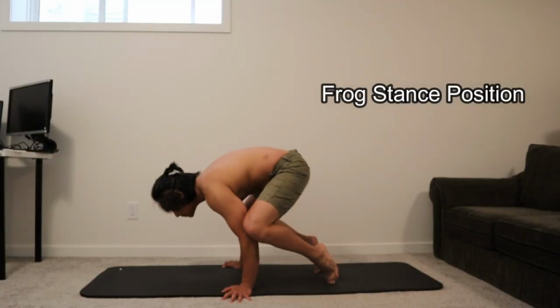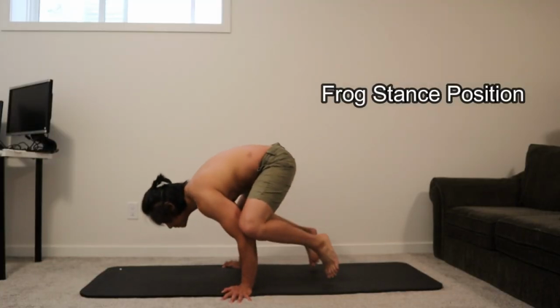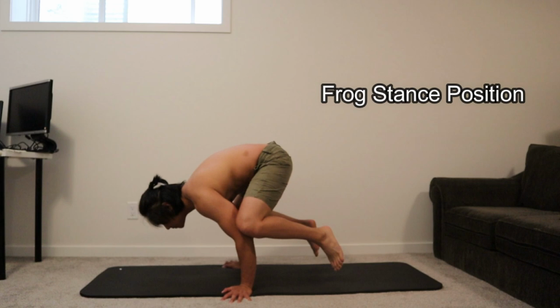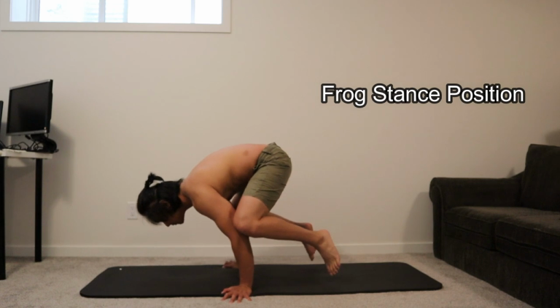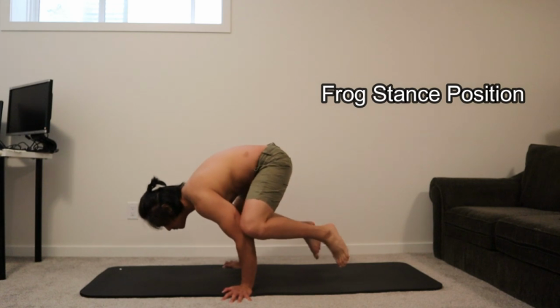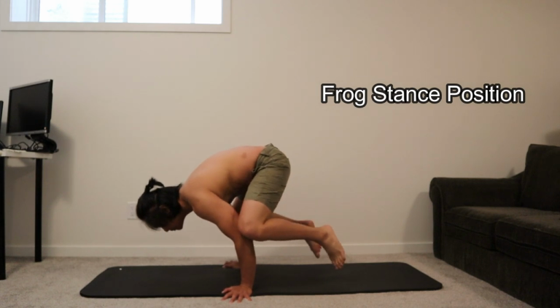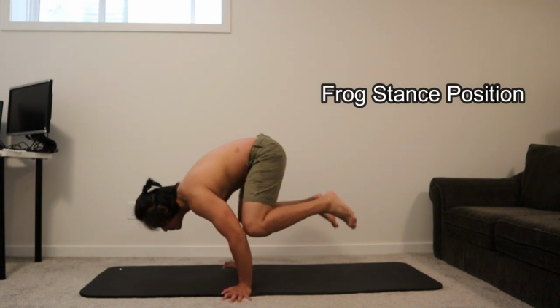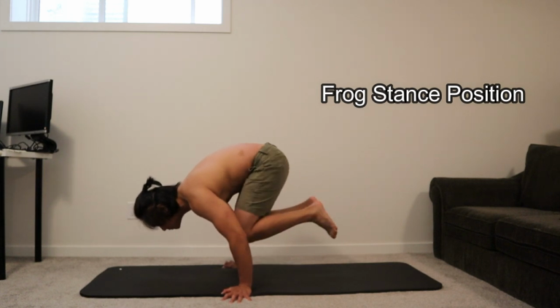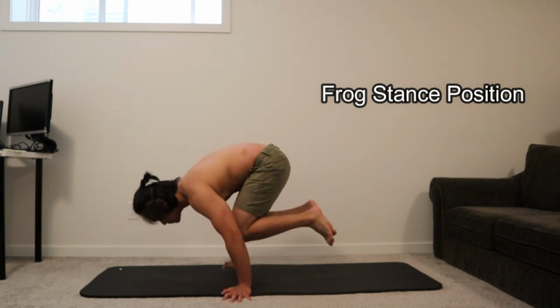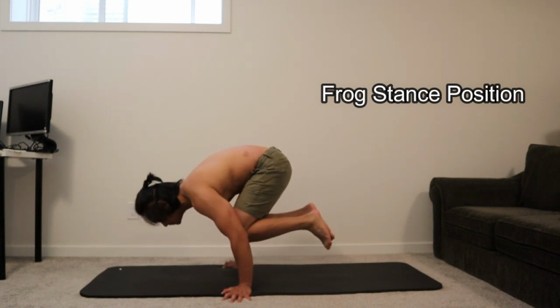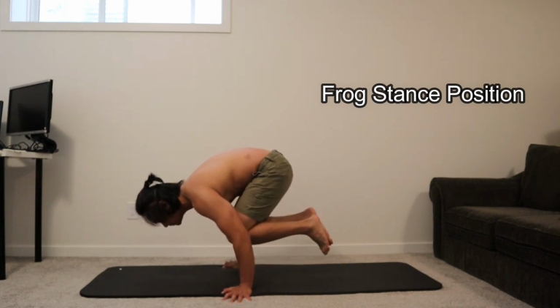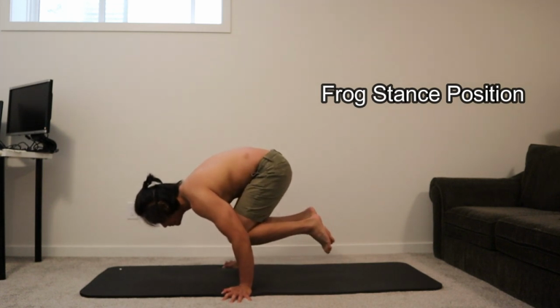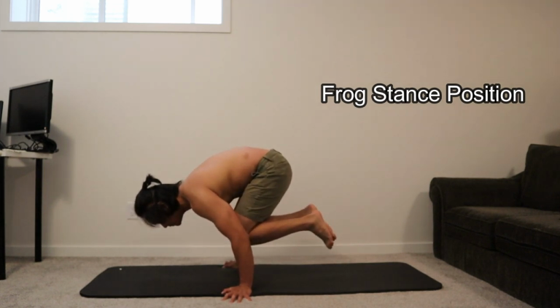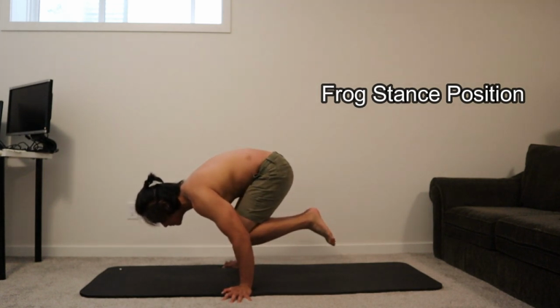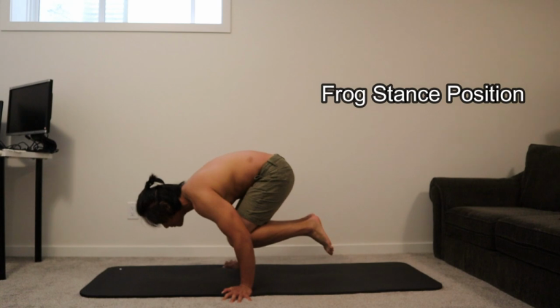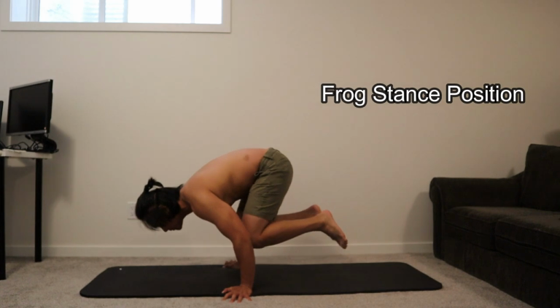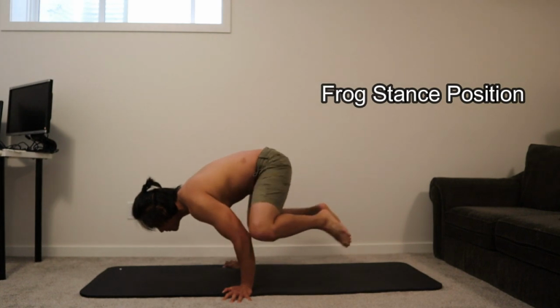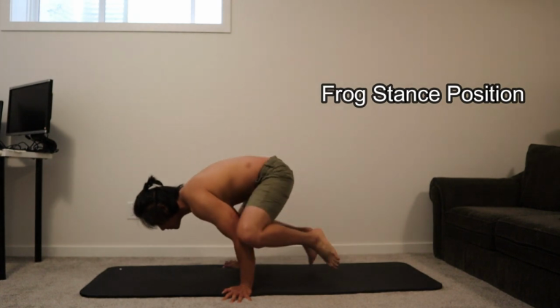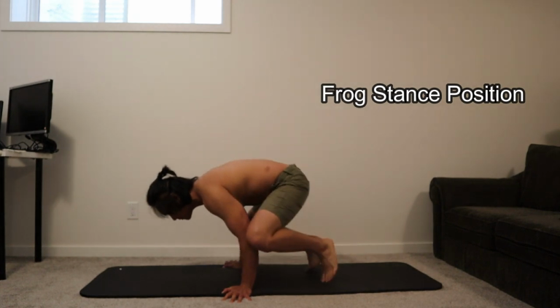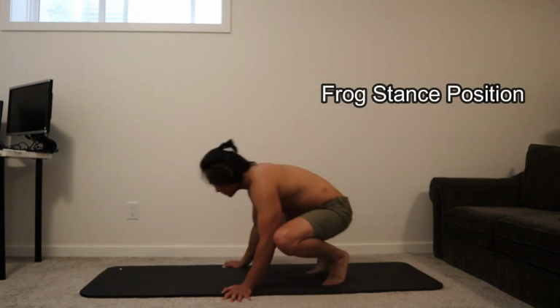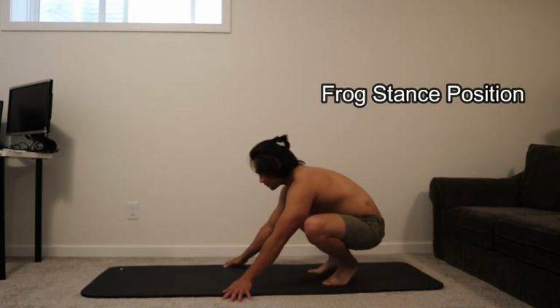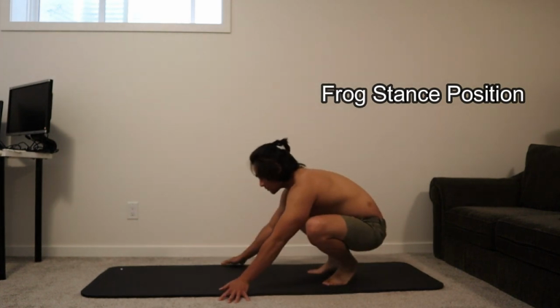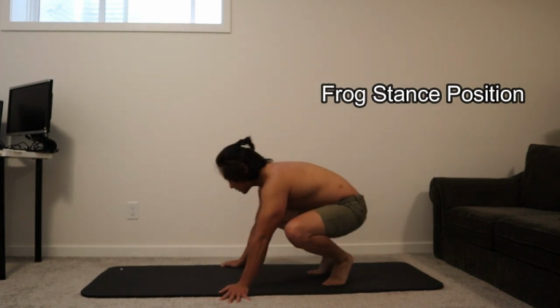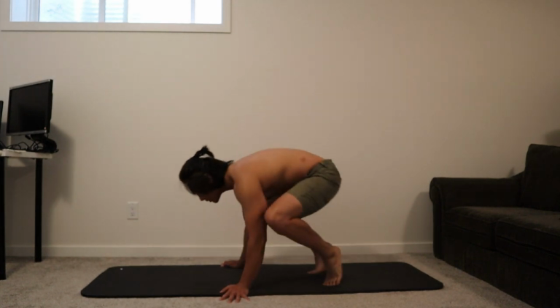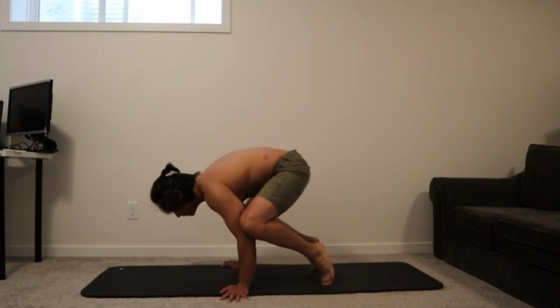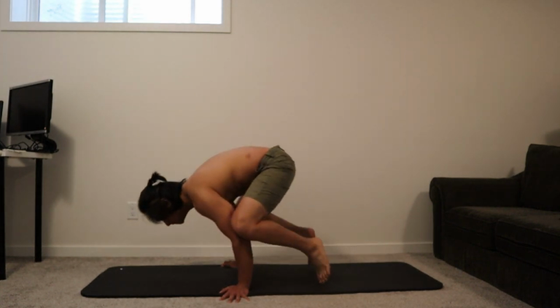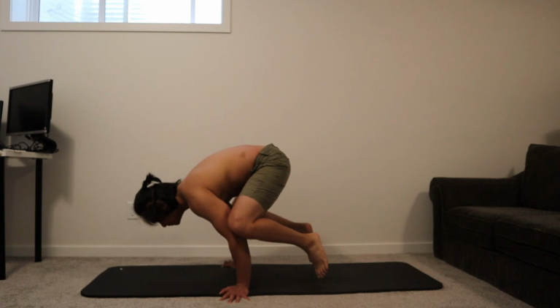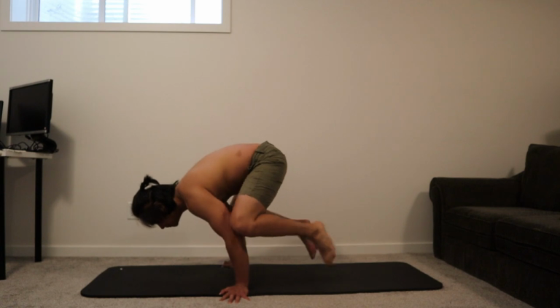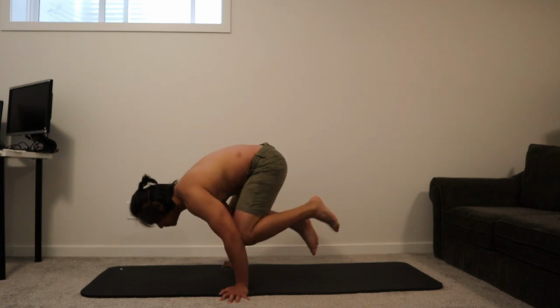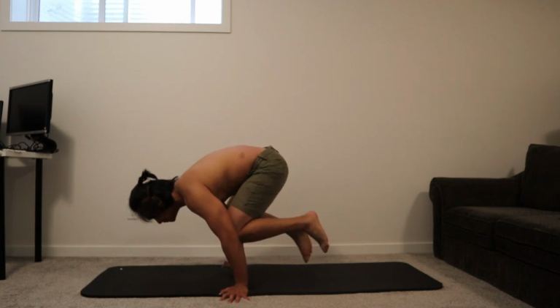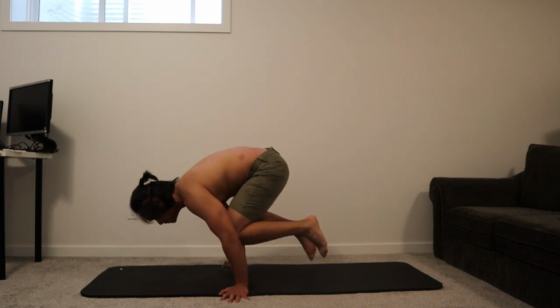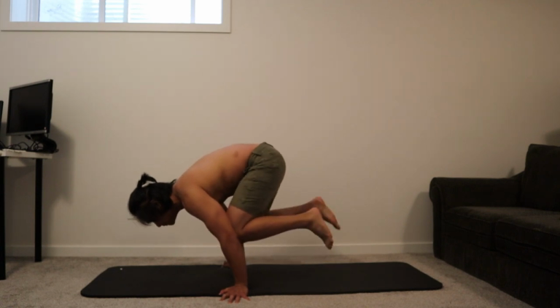This is a bonus exercise called frog stance. You can use this to test how strong your front shoulders are. This is also a product of this exercise. Thank you for watching — please leave a comment below and subscribe.